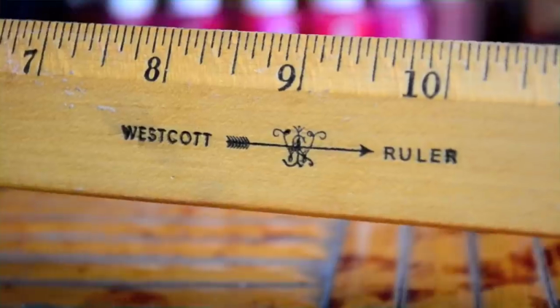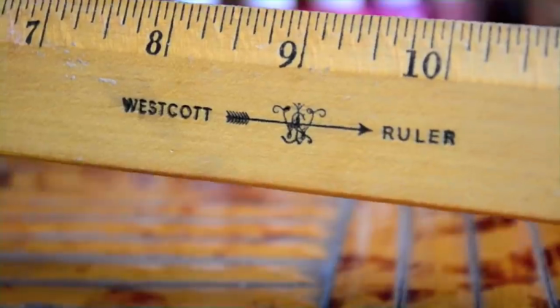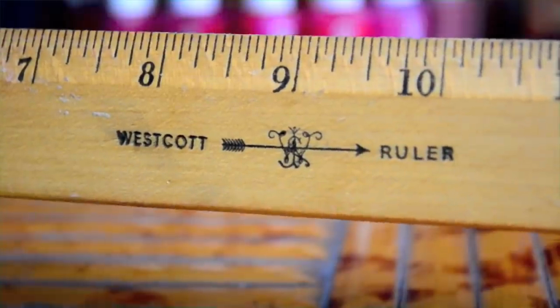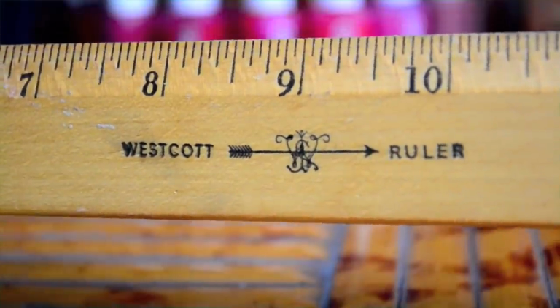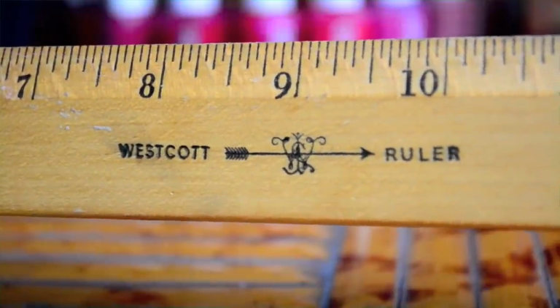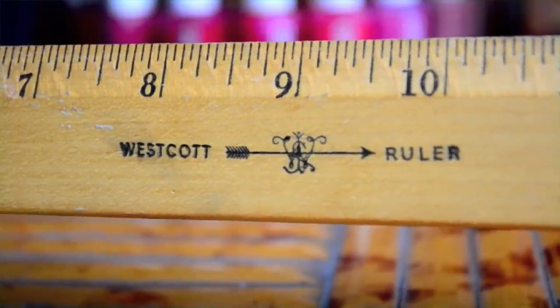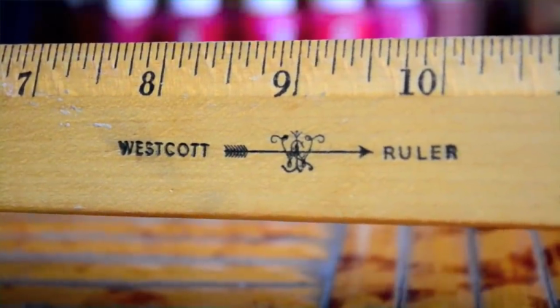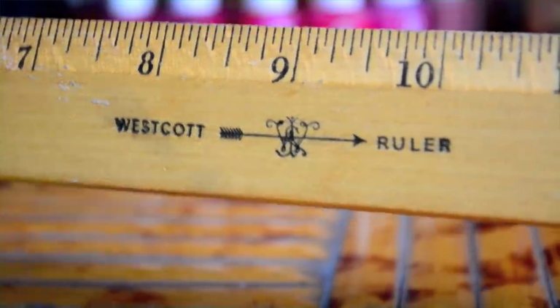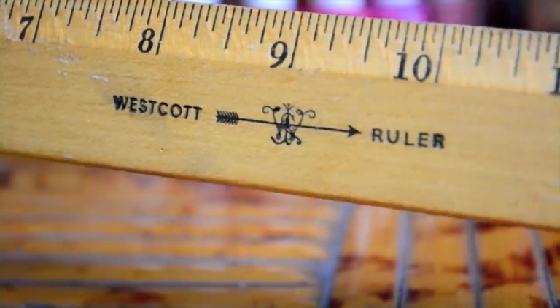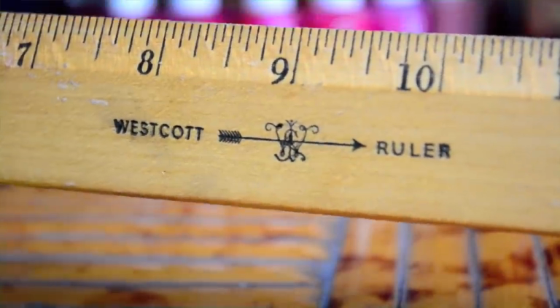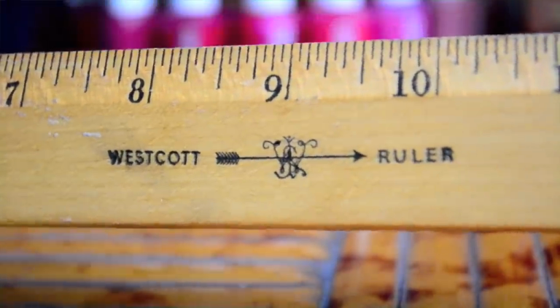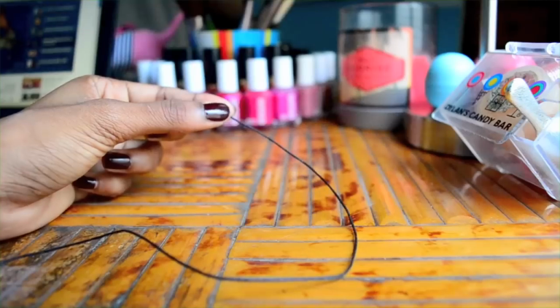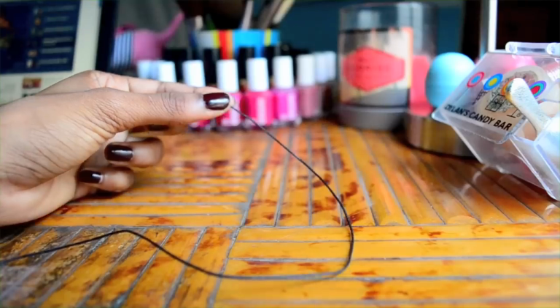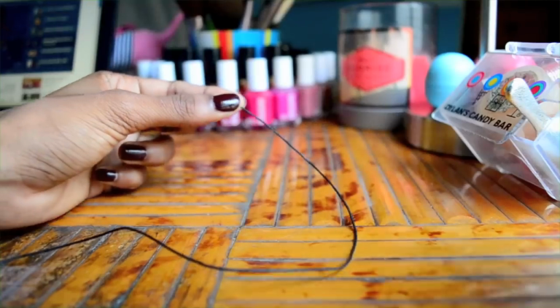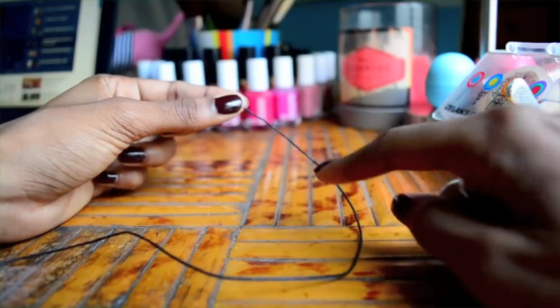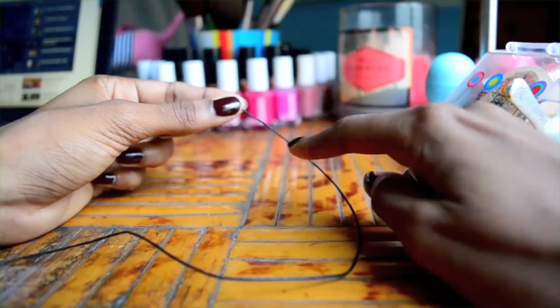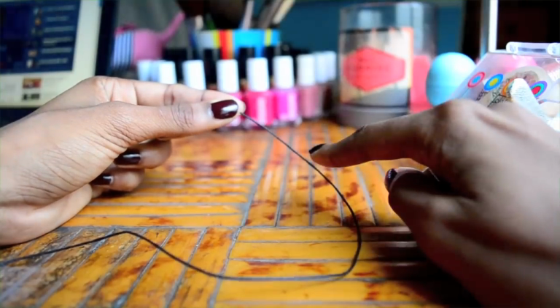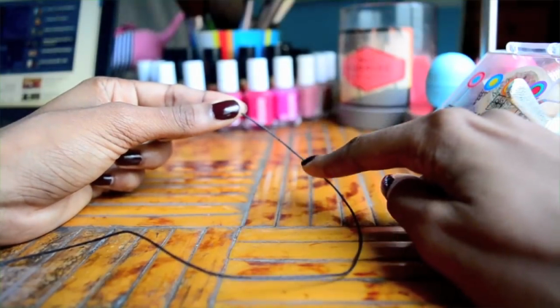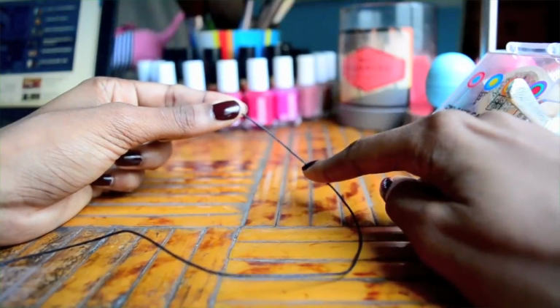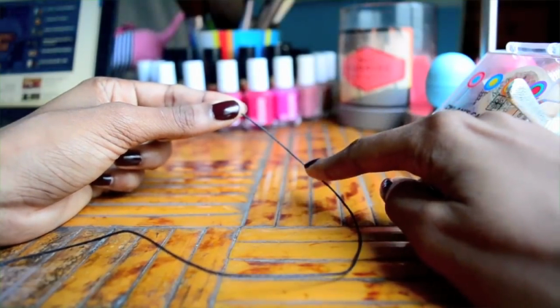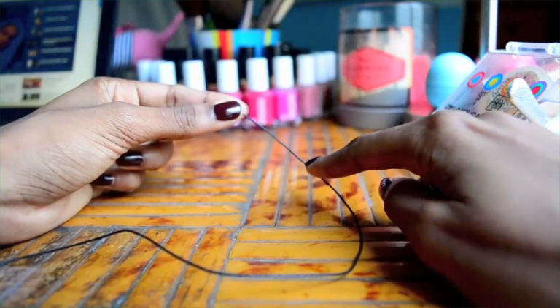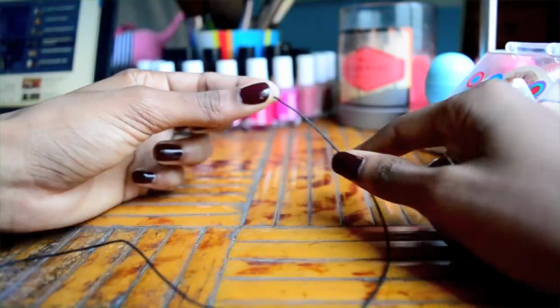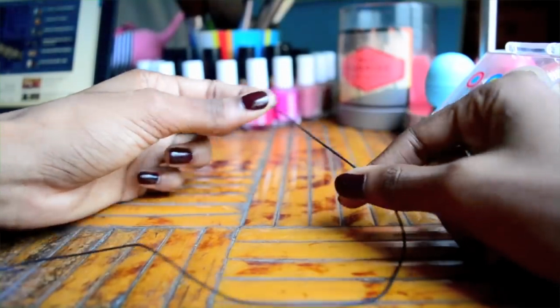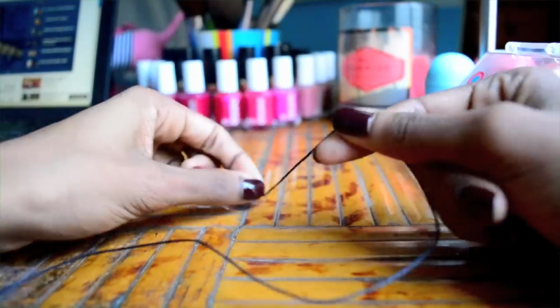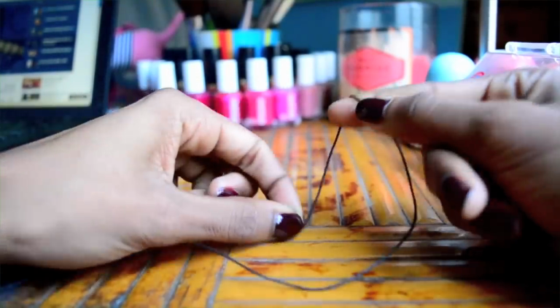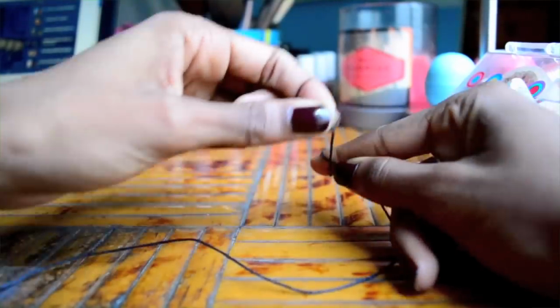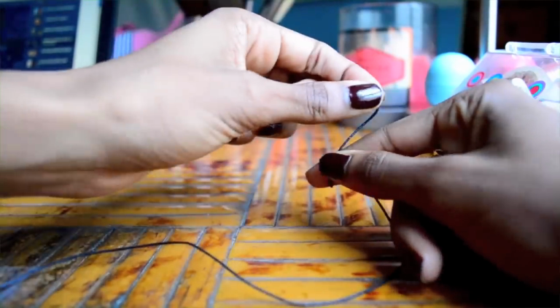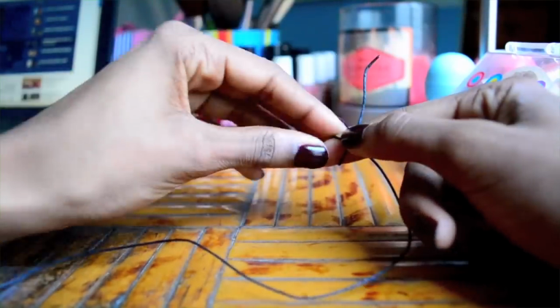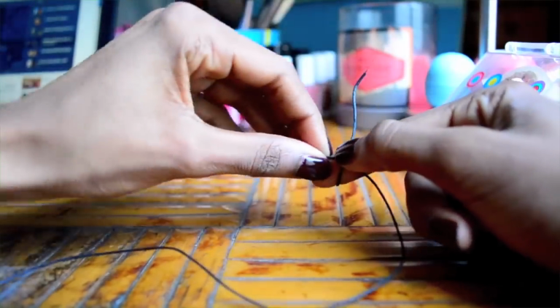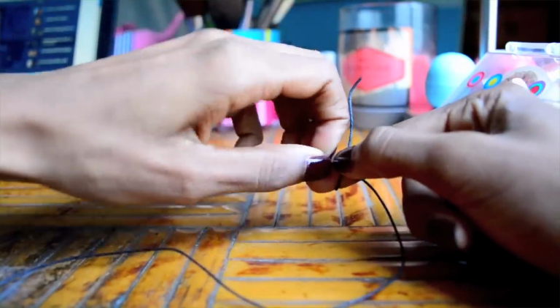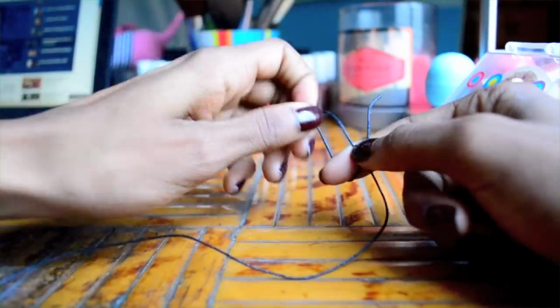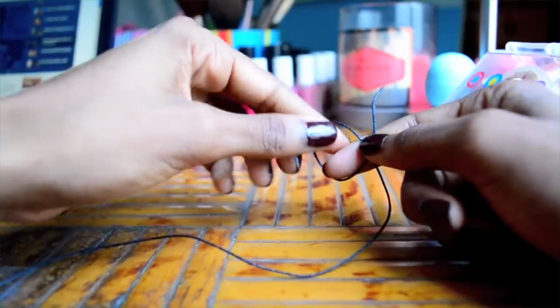First, you'll need to measure two pieces of cord — a 20 inch piece and a 10 inch piece. On the 20 inch piece, make a knot about 3 to 4 inches from the top.